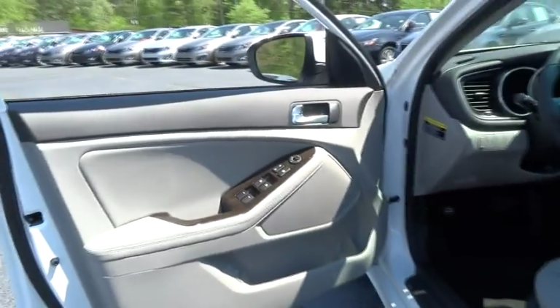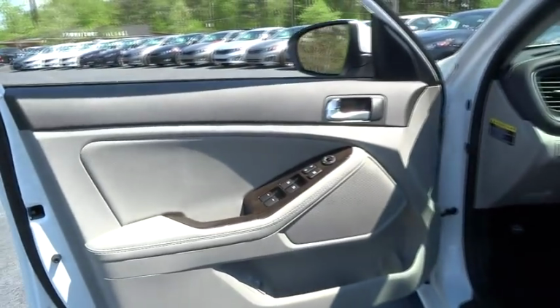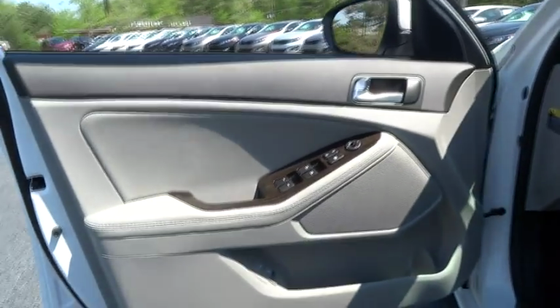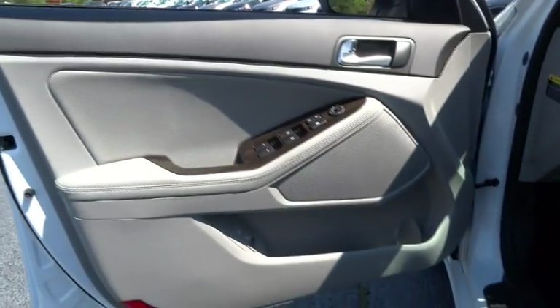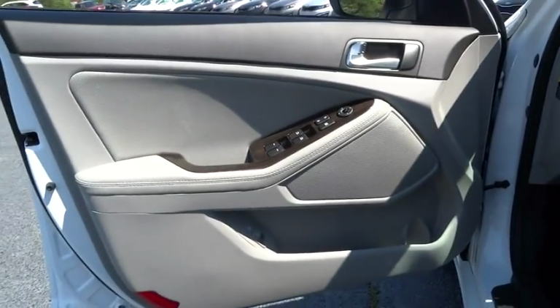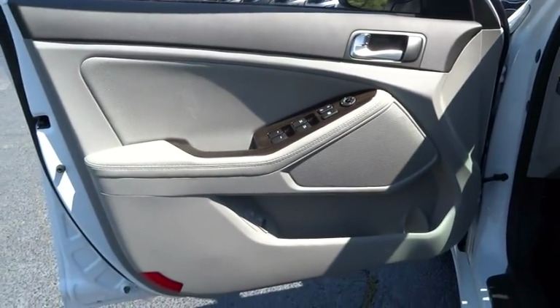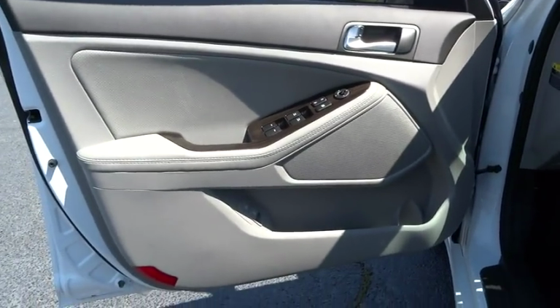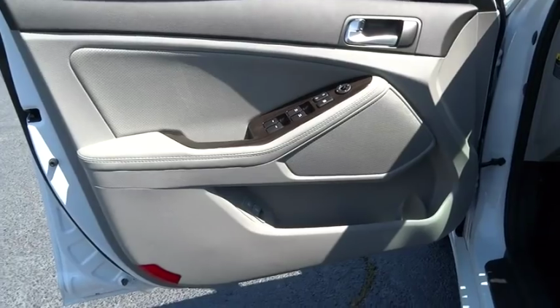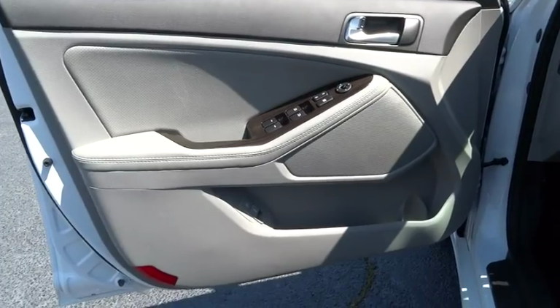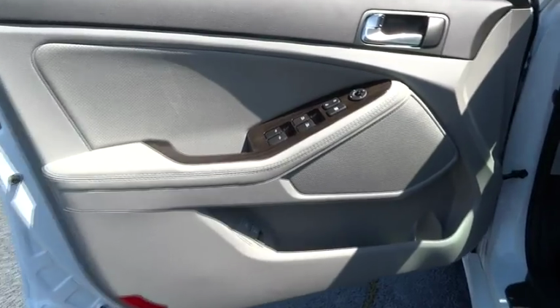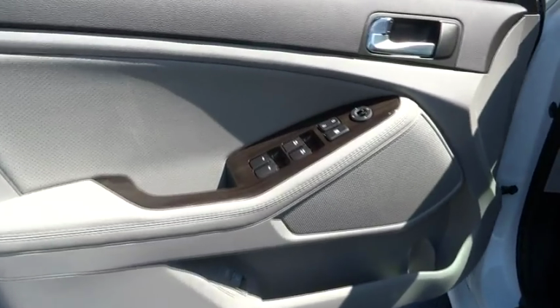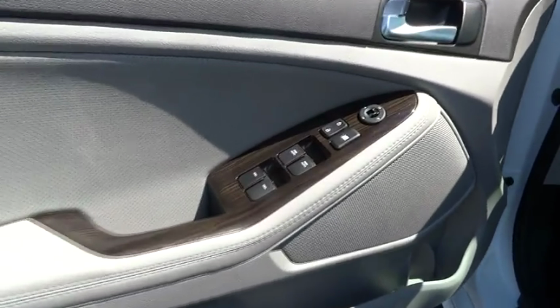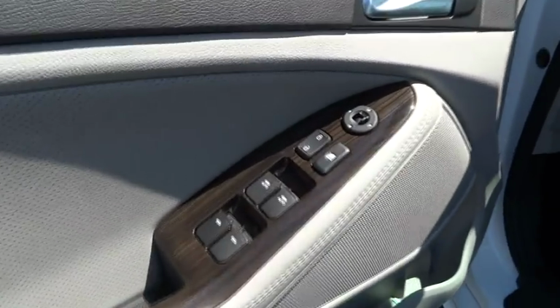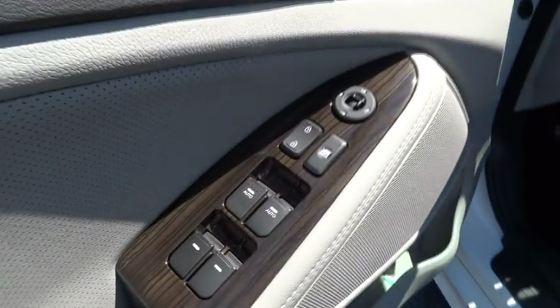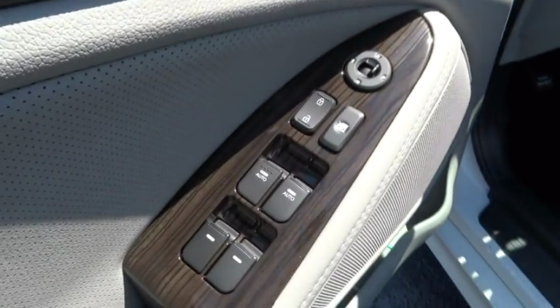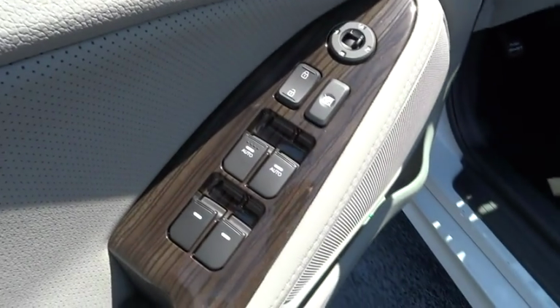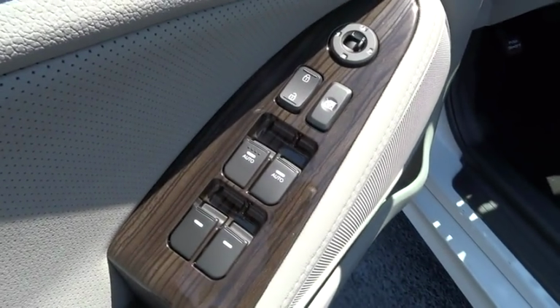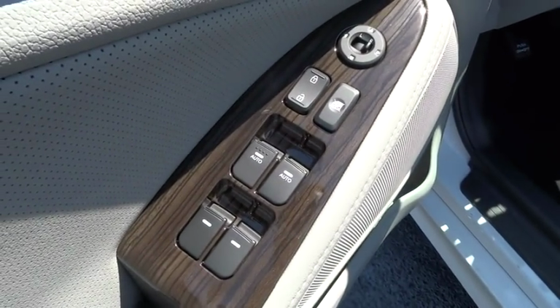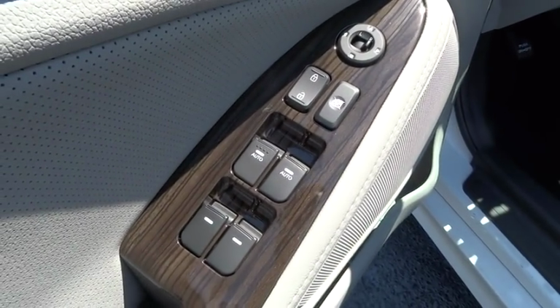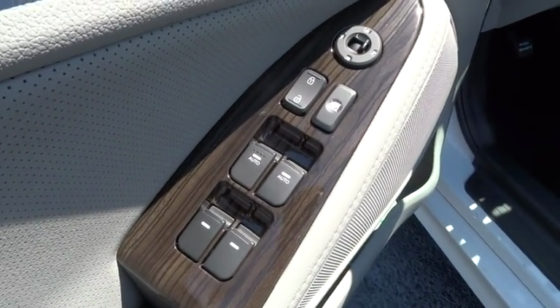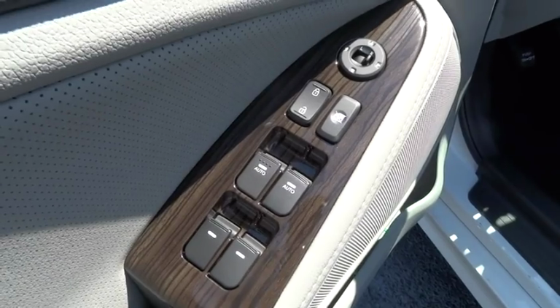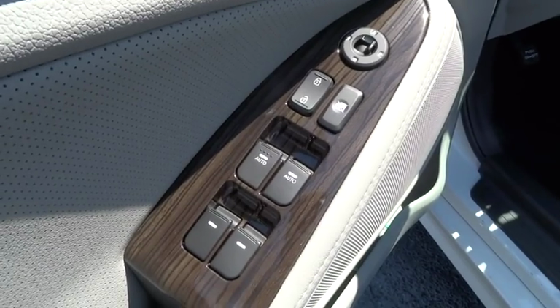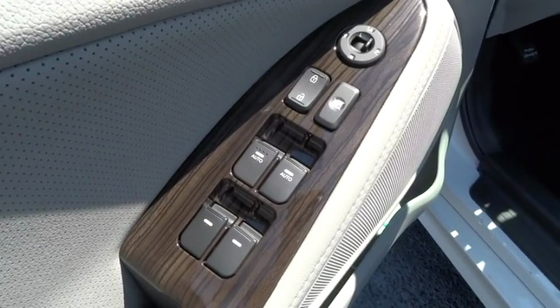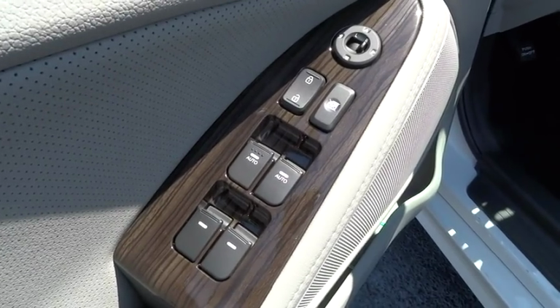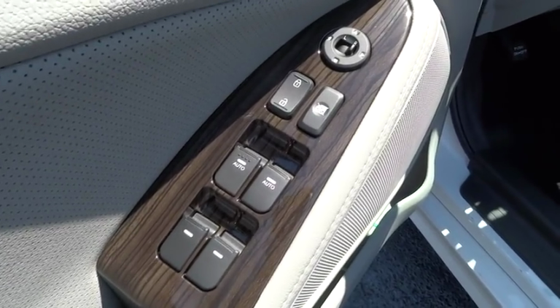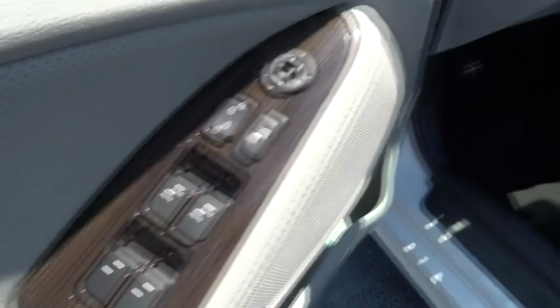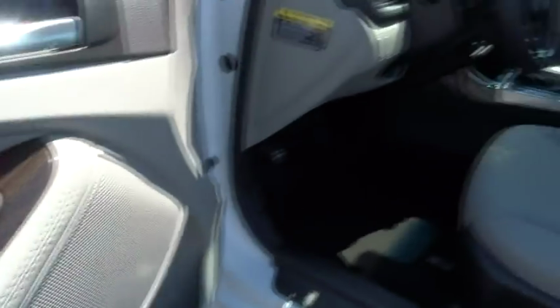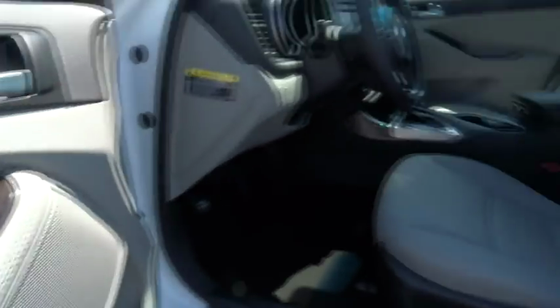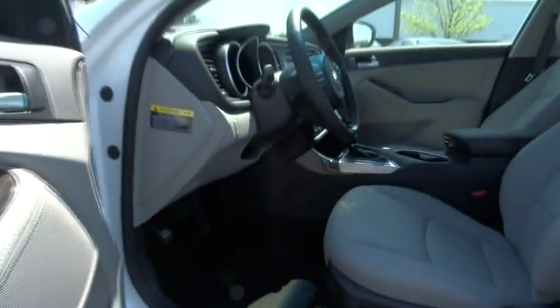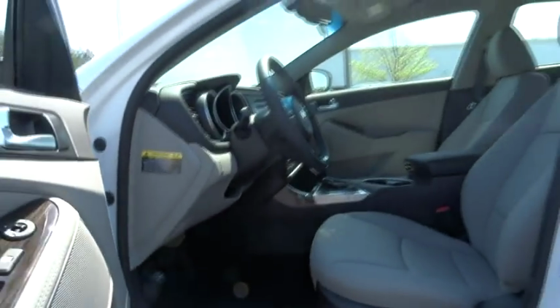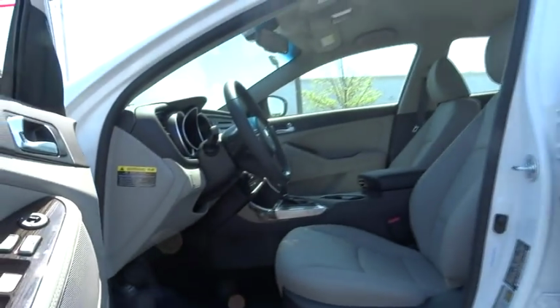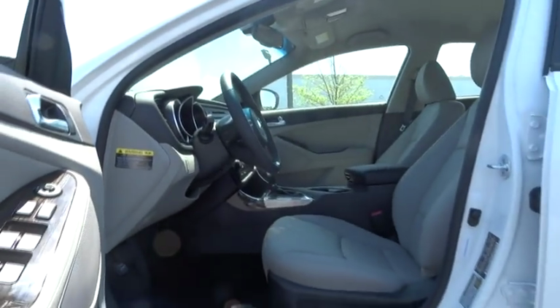PPO, floor mats, universal garage door opener, AM-FM stereo radio, climate control, FWD, rear defrost, CD player, MP3 player. Come take a test drive today.